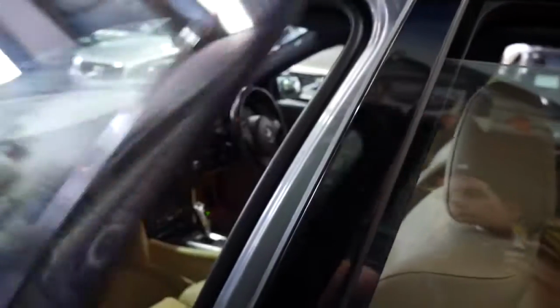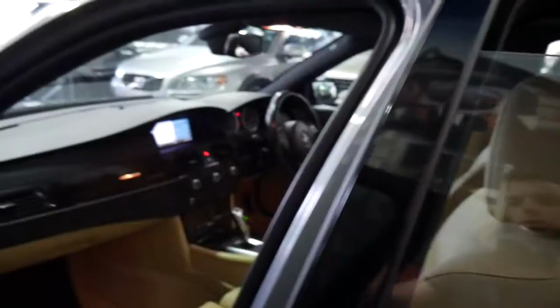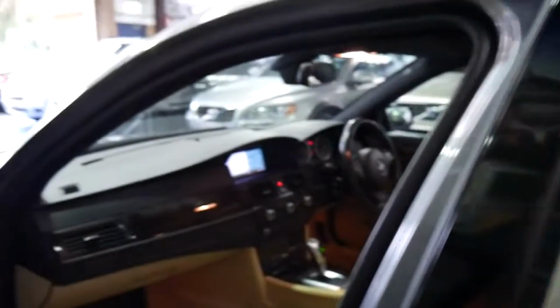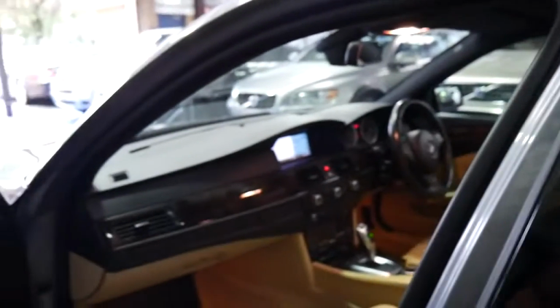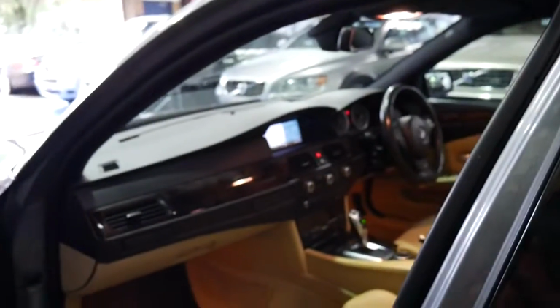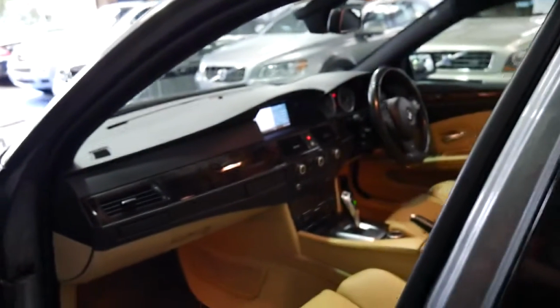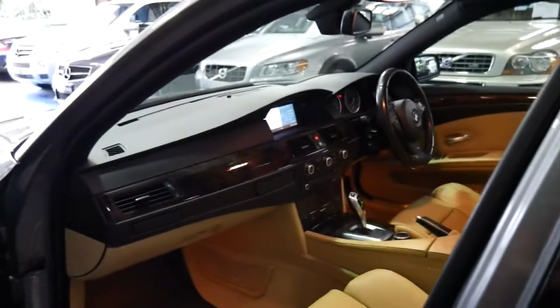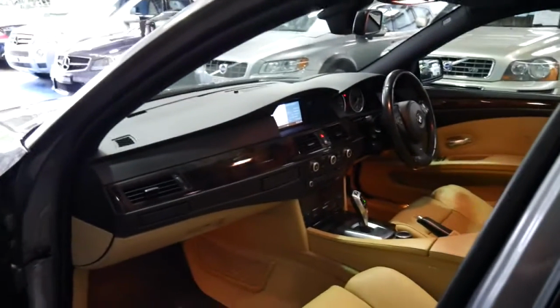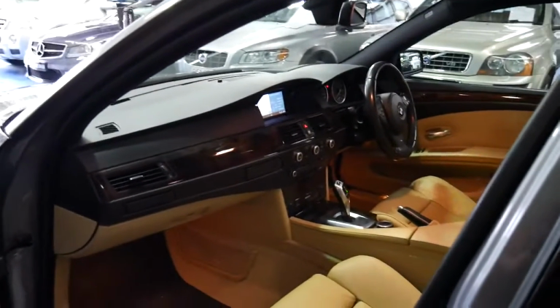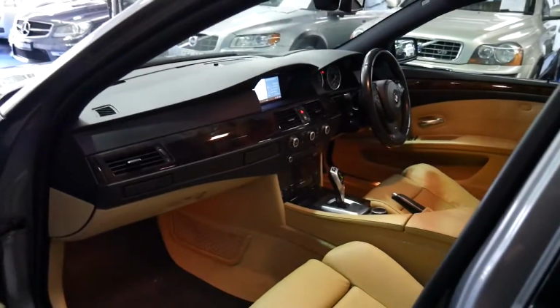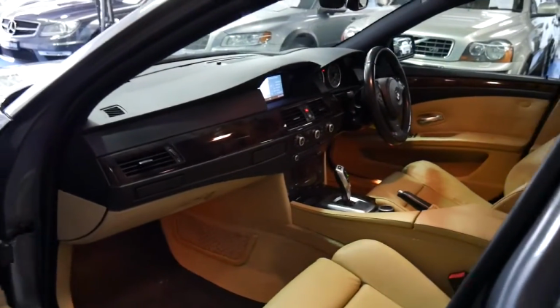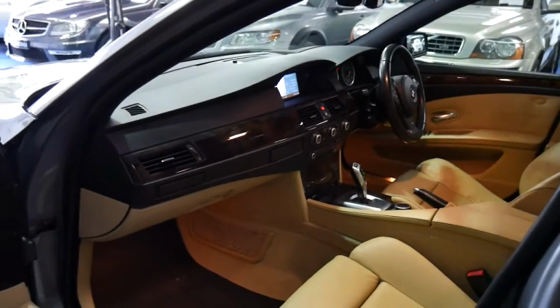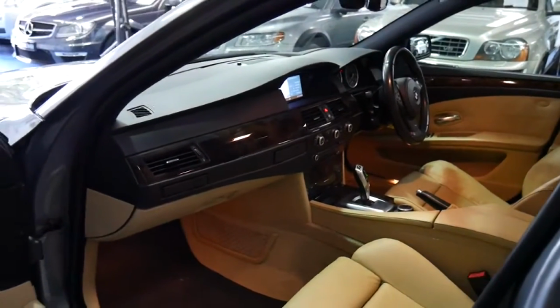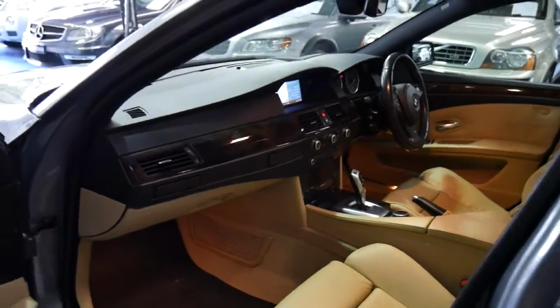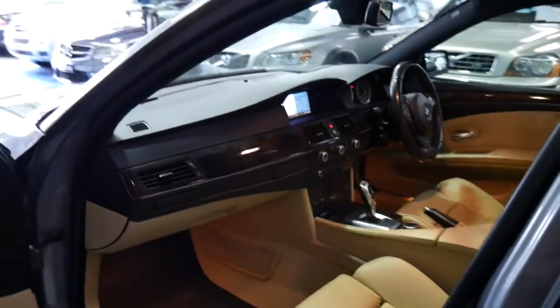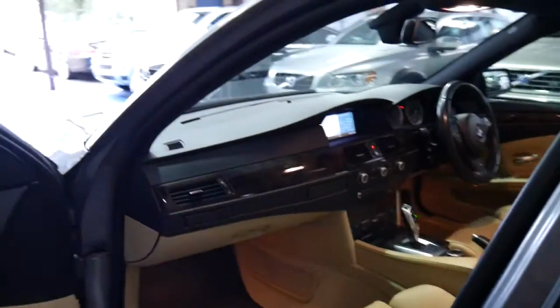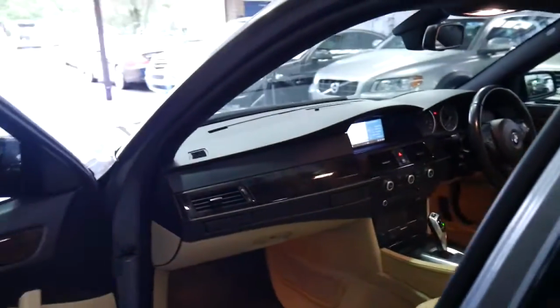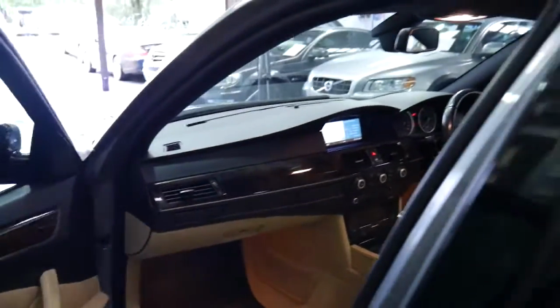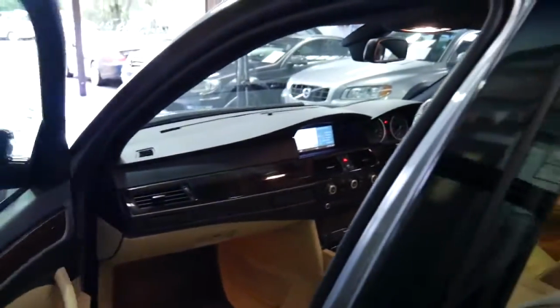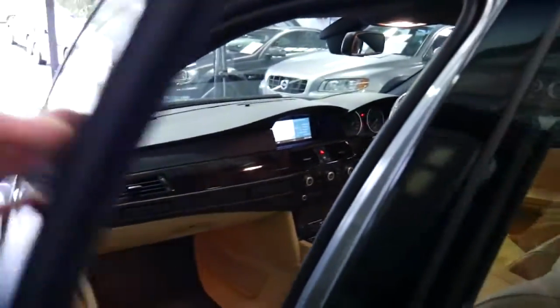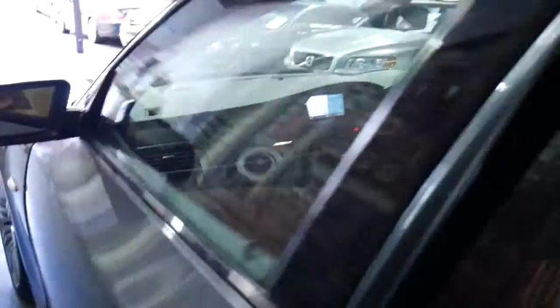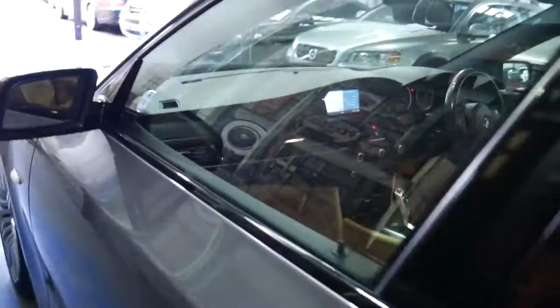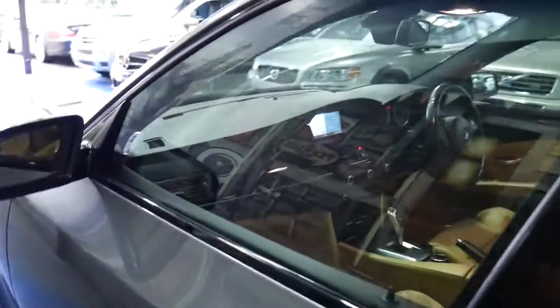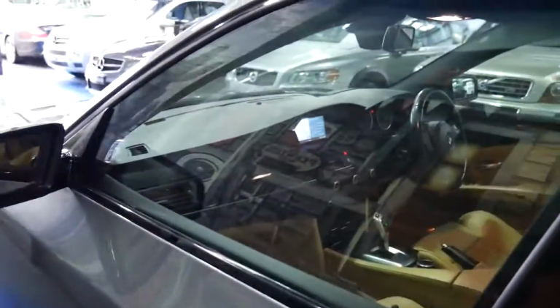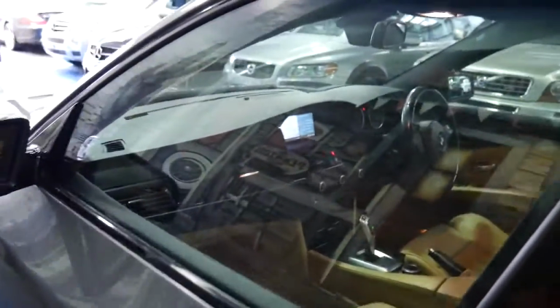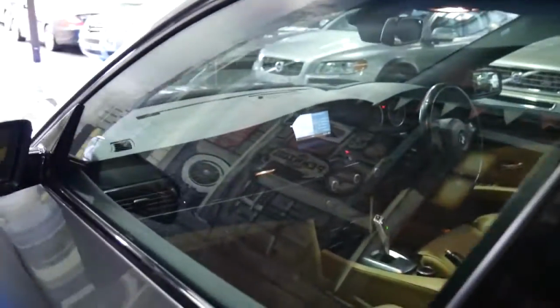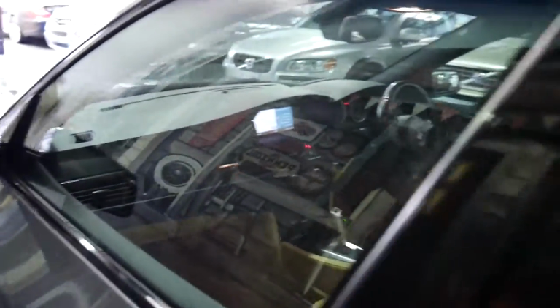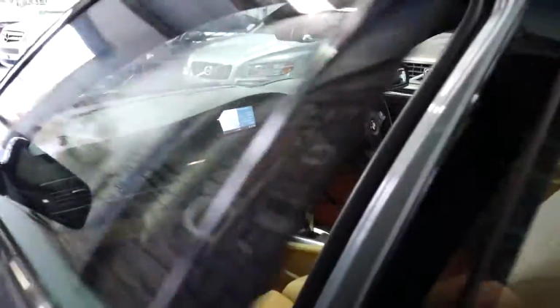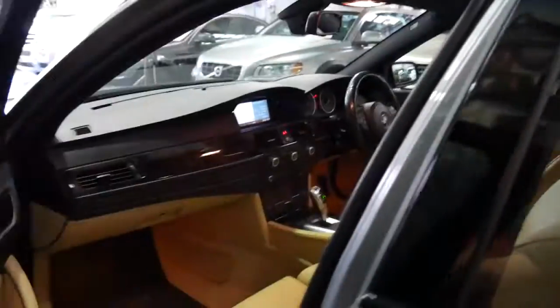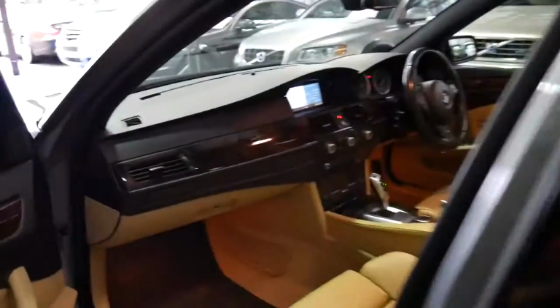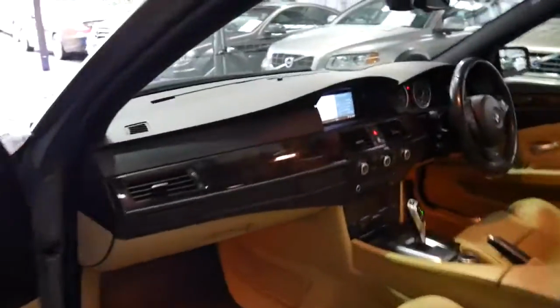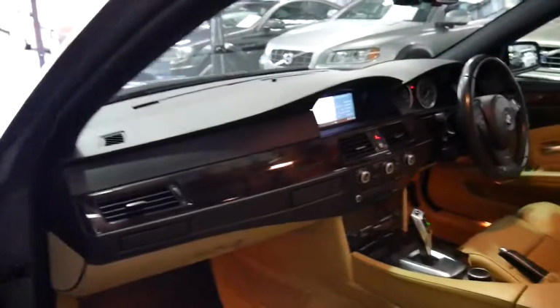And being a 540, naturally it's got the V8 engine. It's got a very good service history too, which I think we should actually have a quick look at.